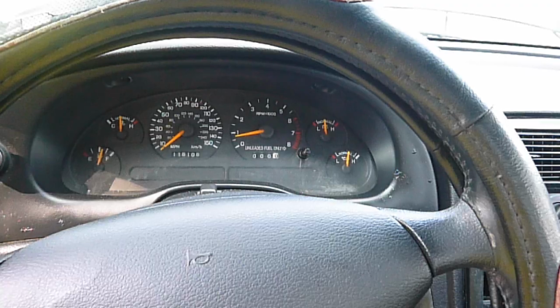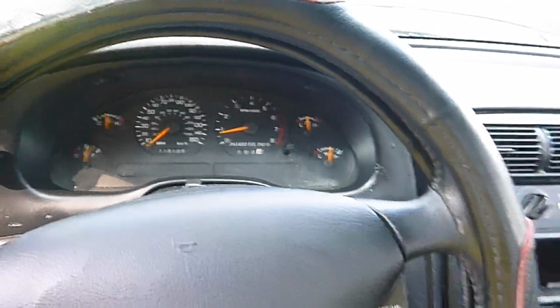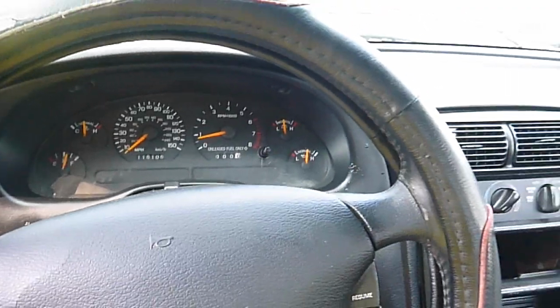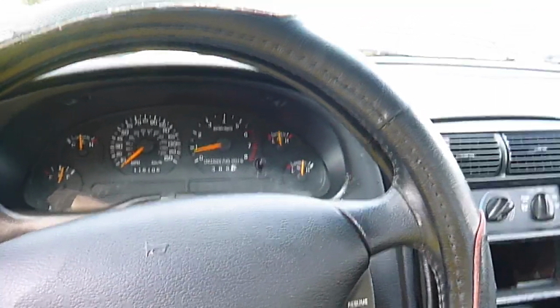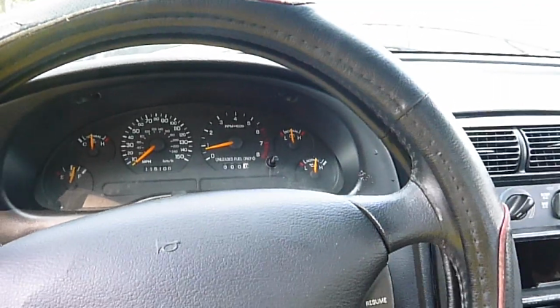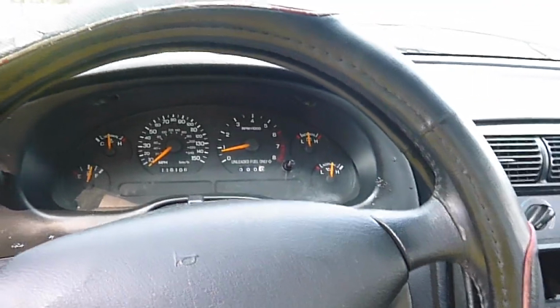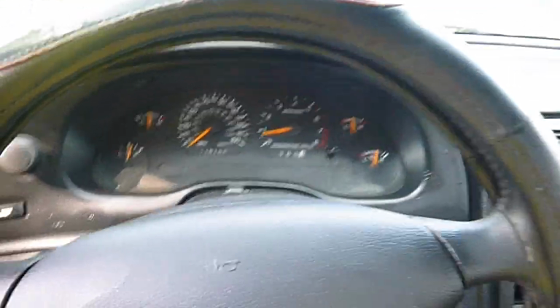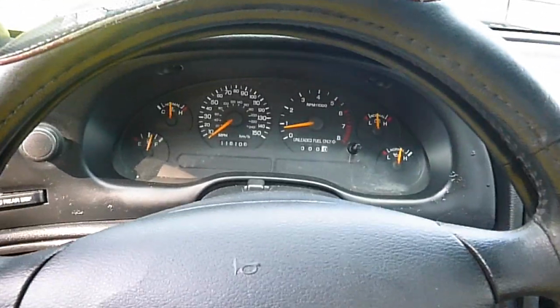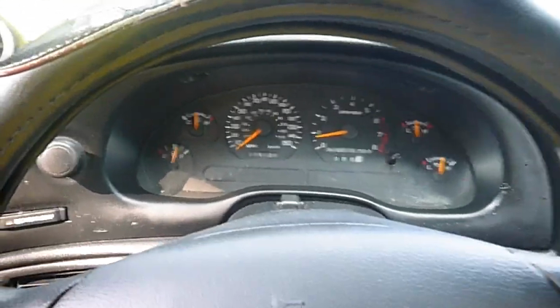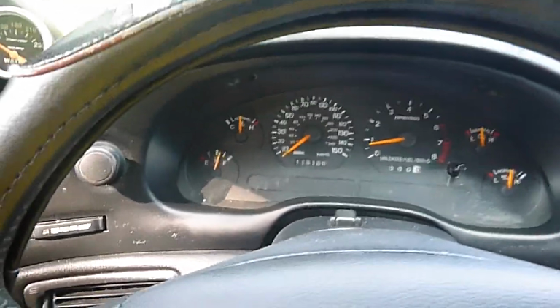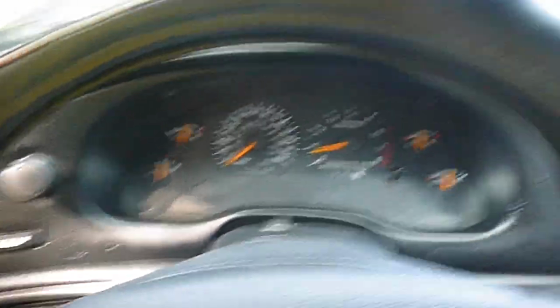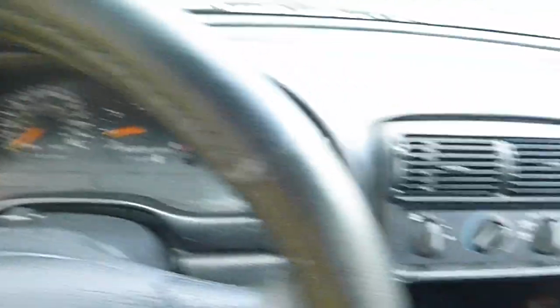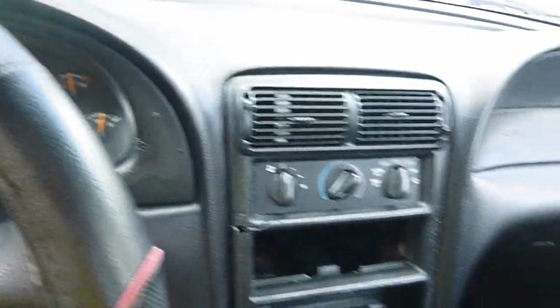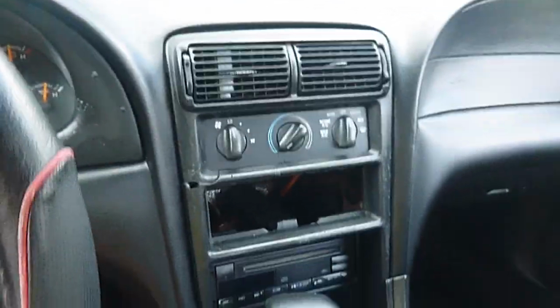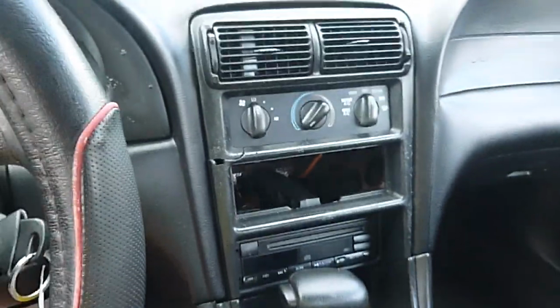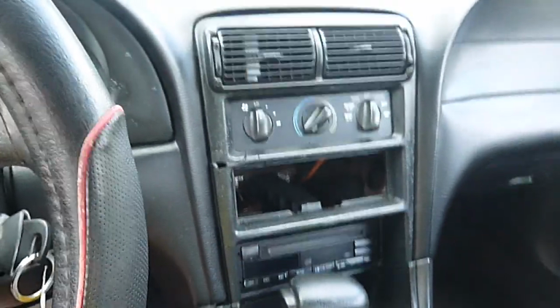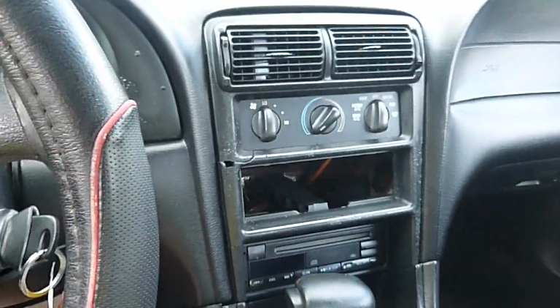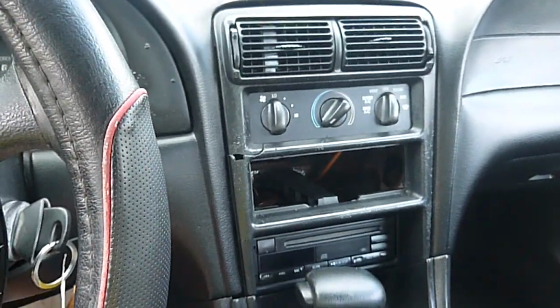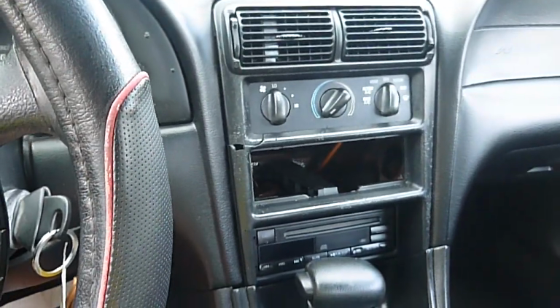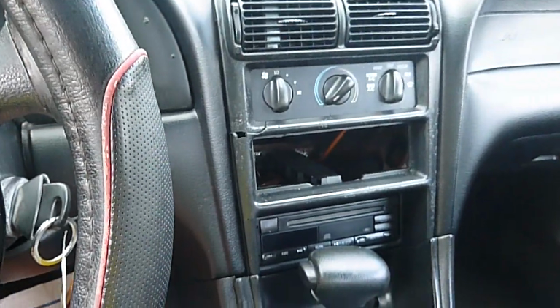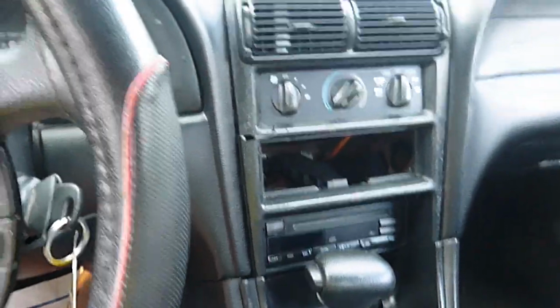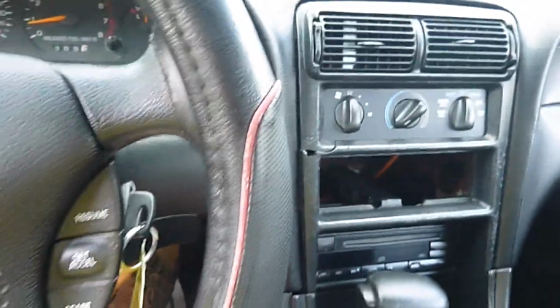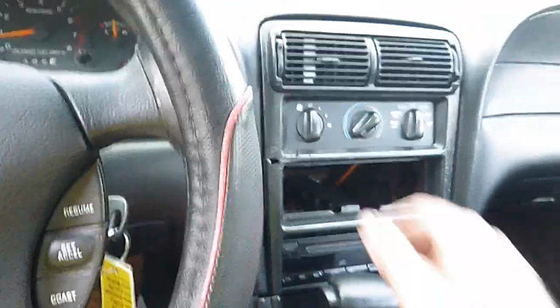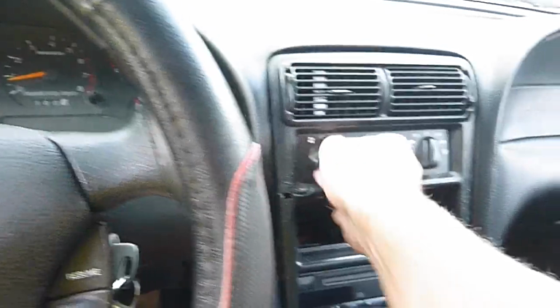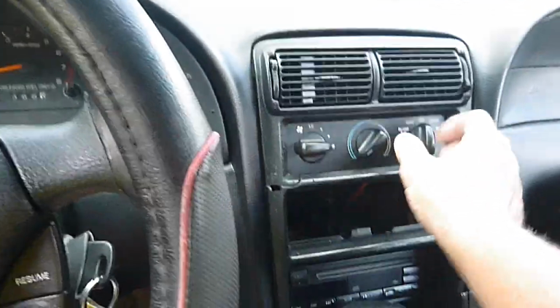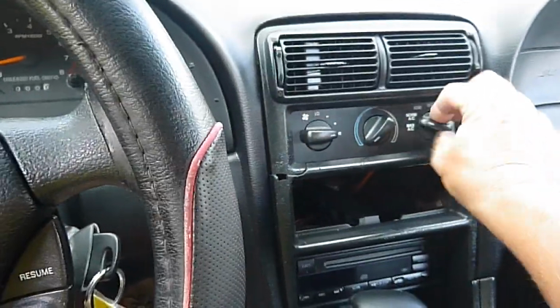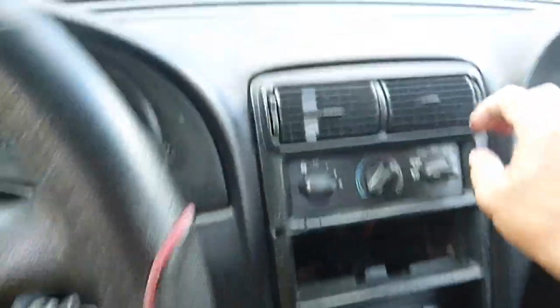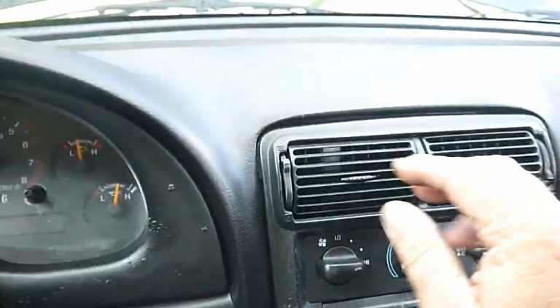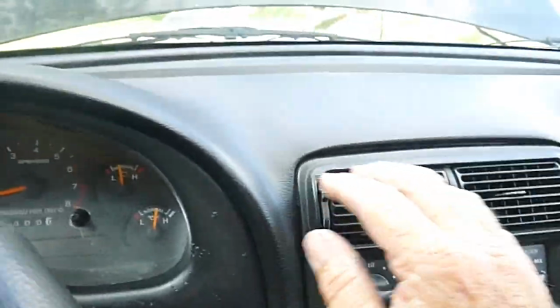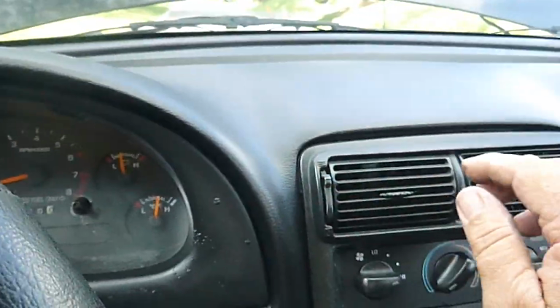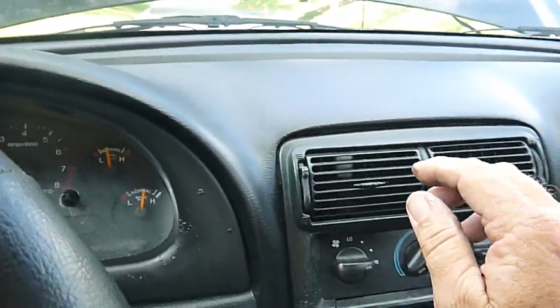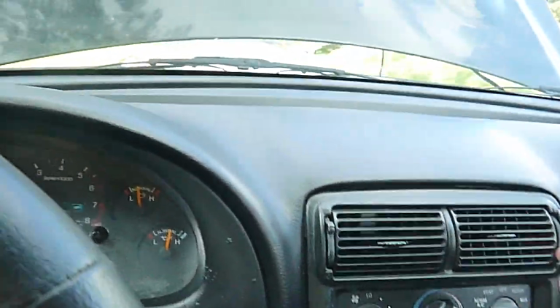I'll try to tell you everything that's wrong with it. Miles are true miles unknown. The air conditioning is not working — it comes on but it's not blowing cold. The fan works fine, it is blowing, but it's not blowing cold.